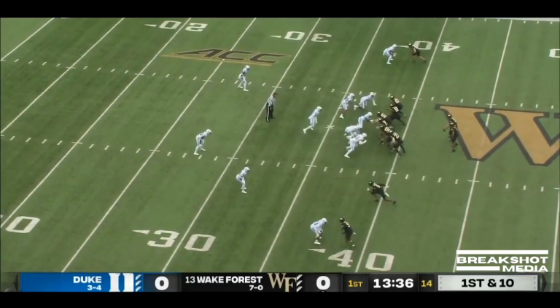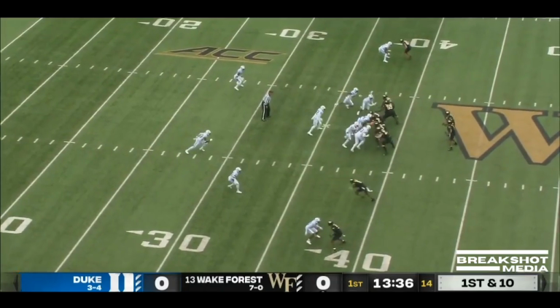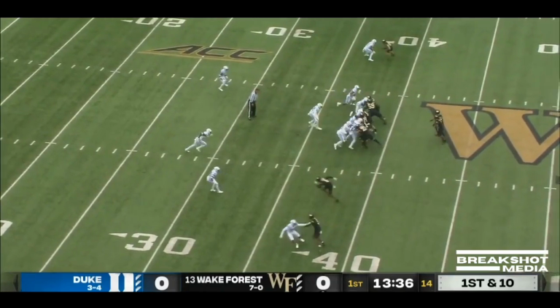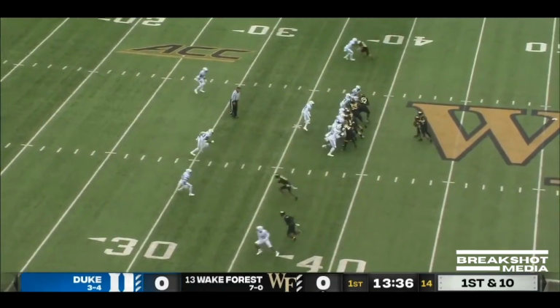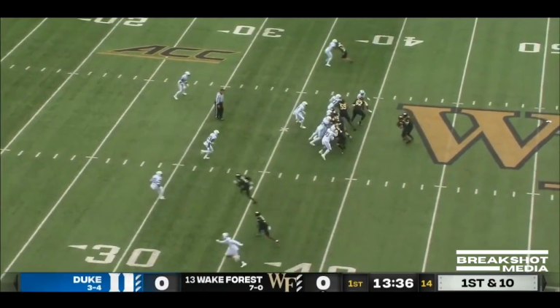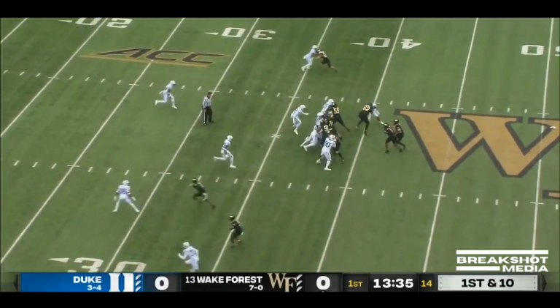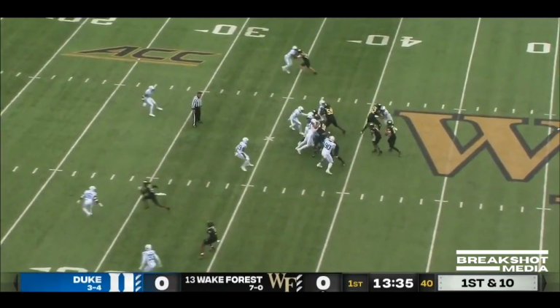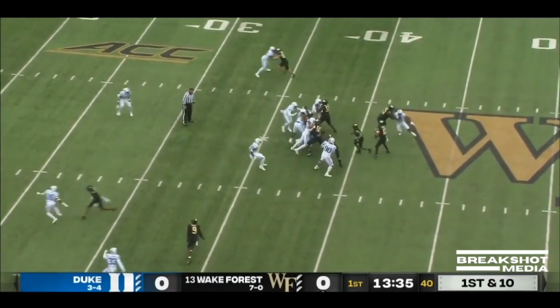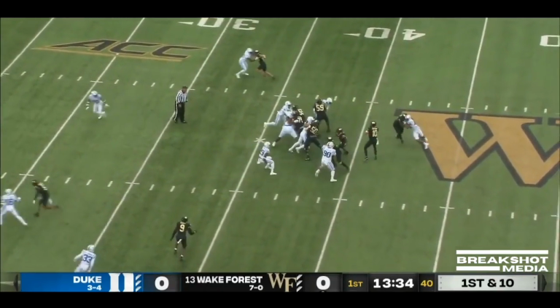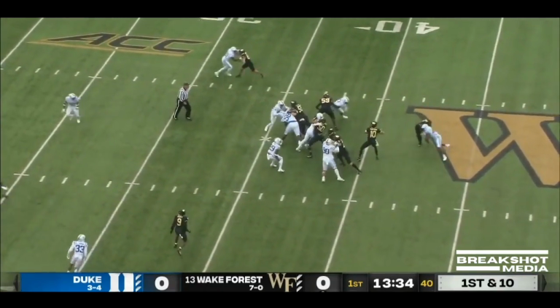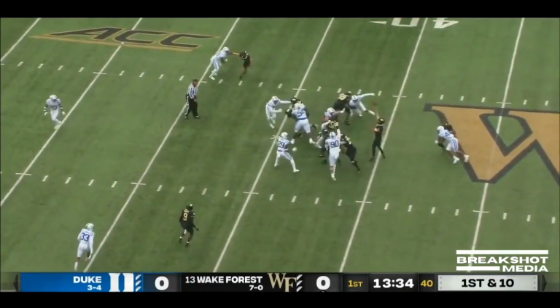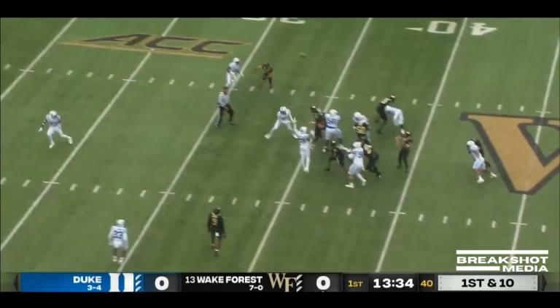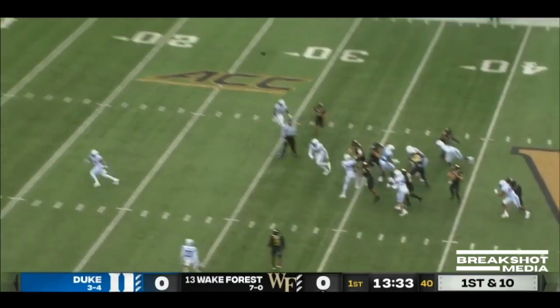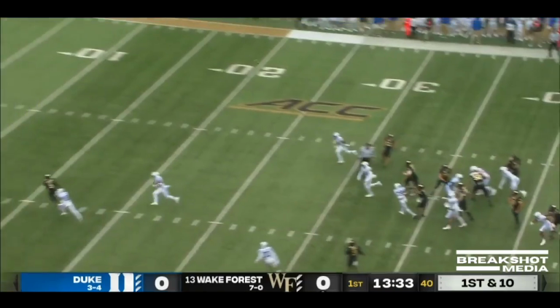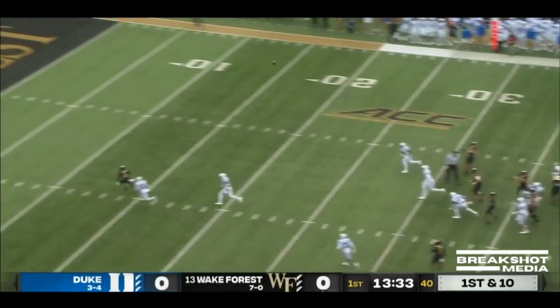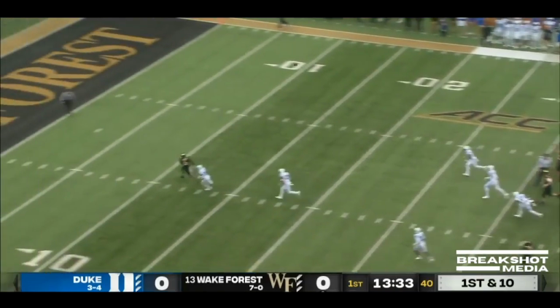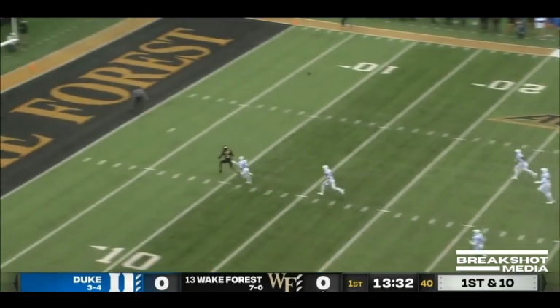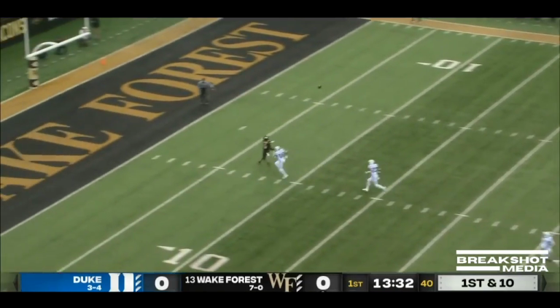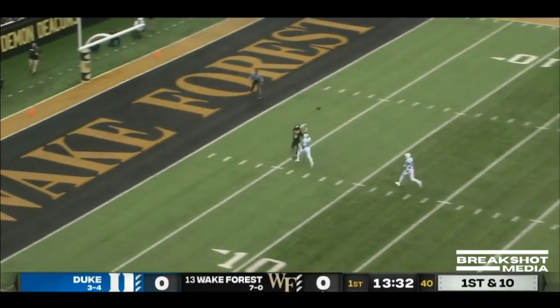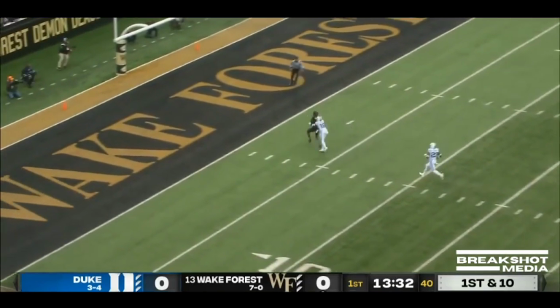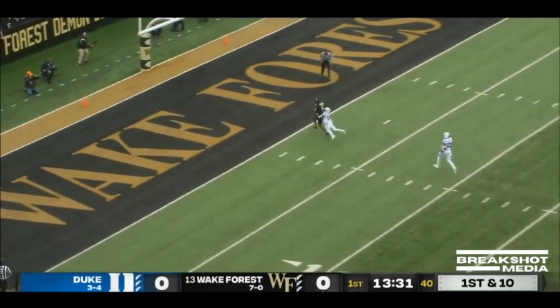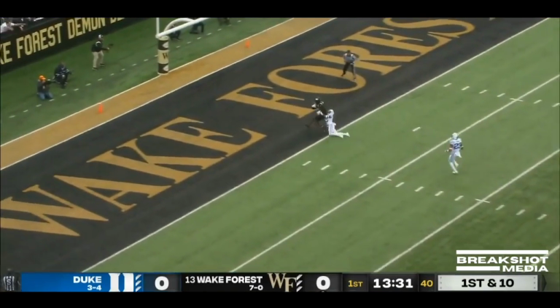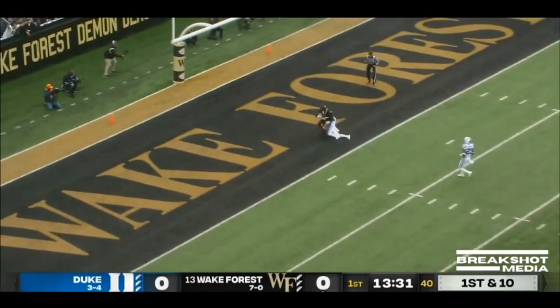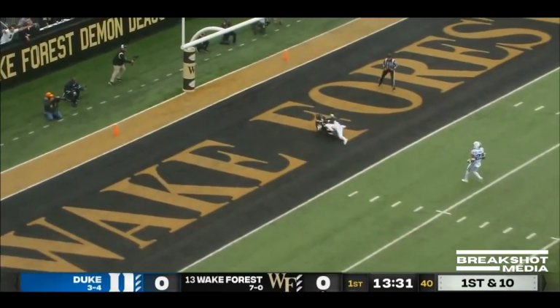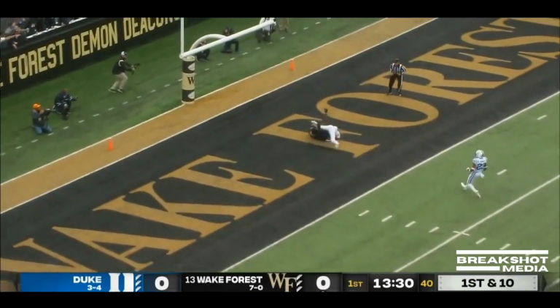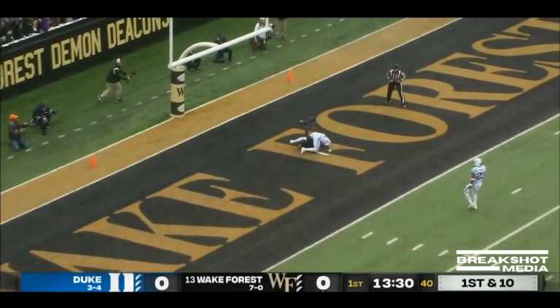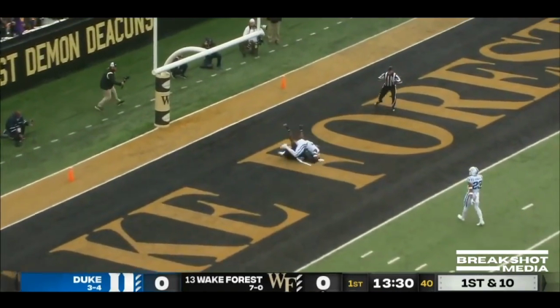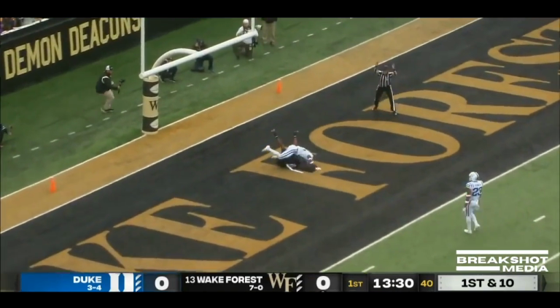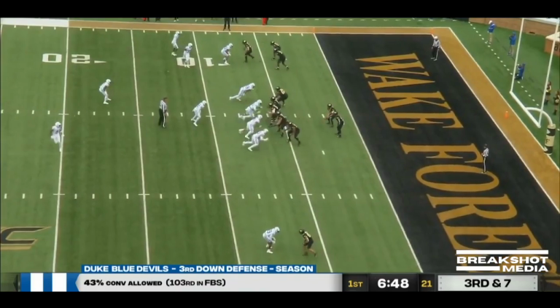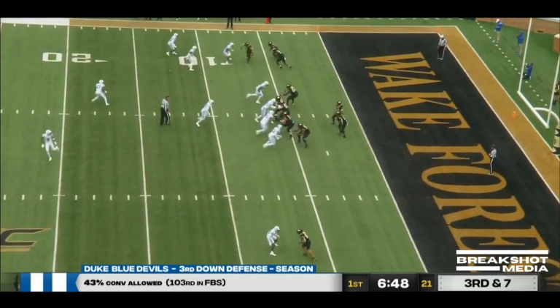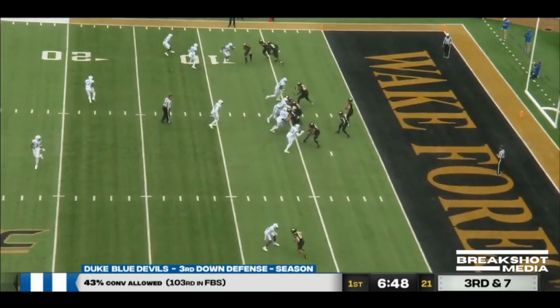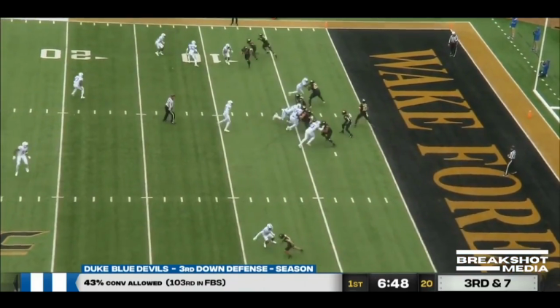38-yard line. Hartman fakes the throw, down the seam — Ja'Cory Roberson. Touchdown. Full seven for Wake Forest.